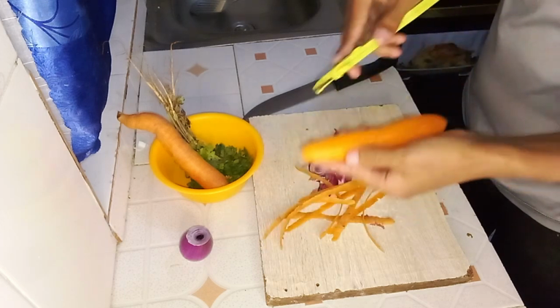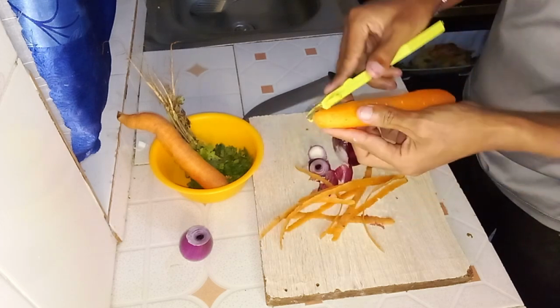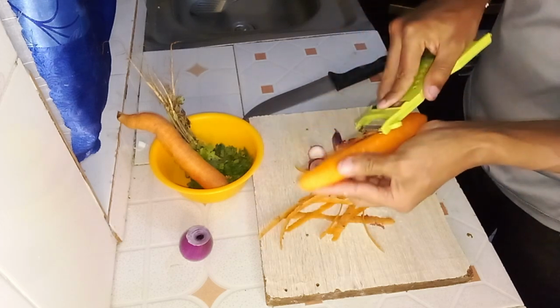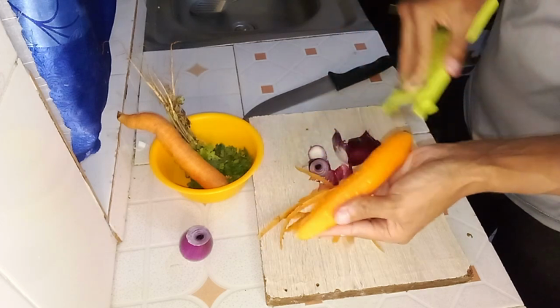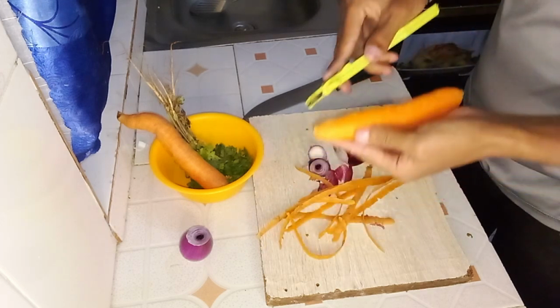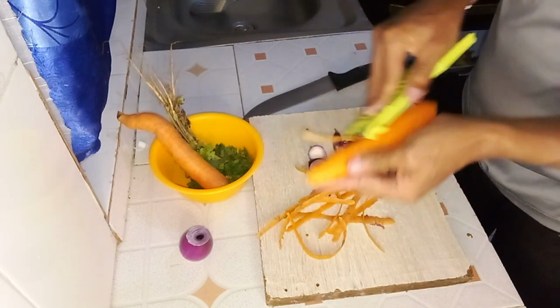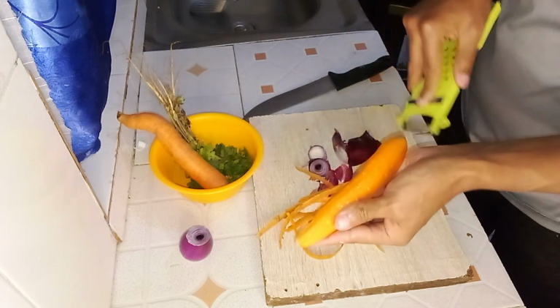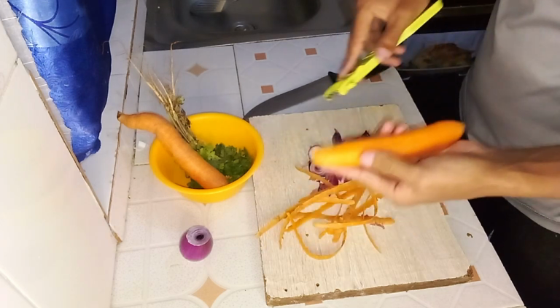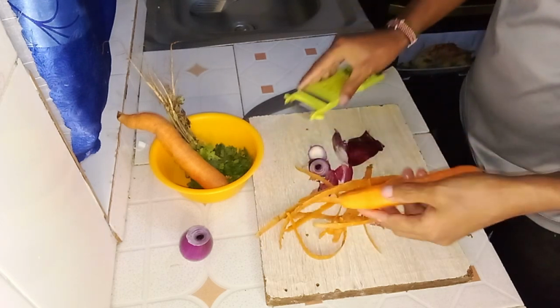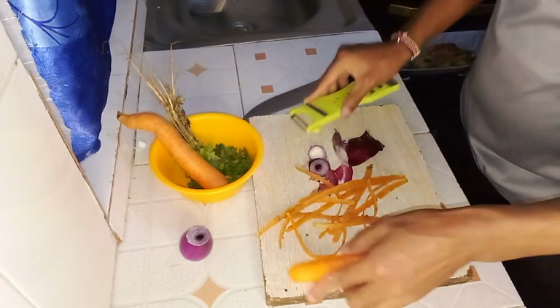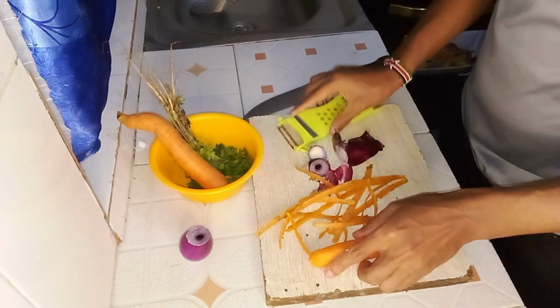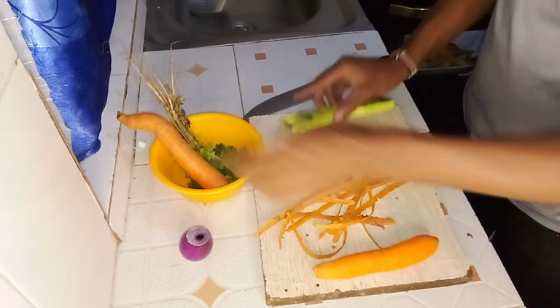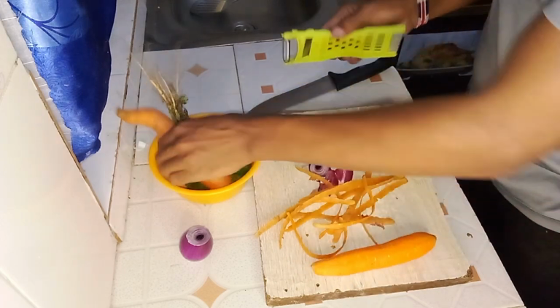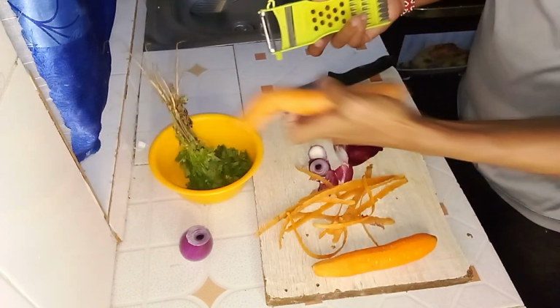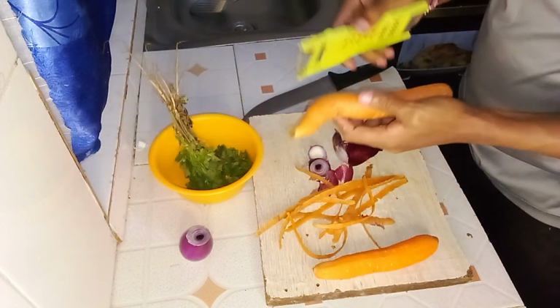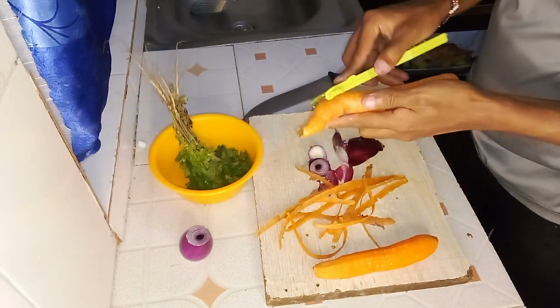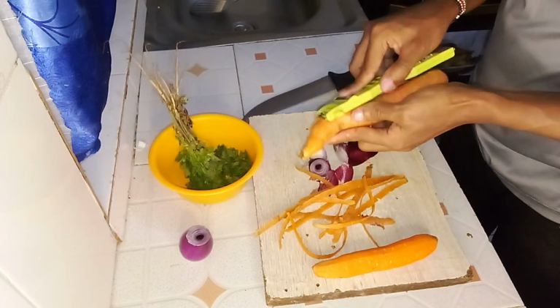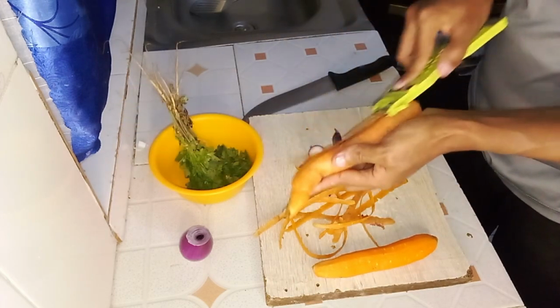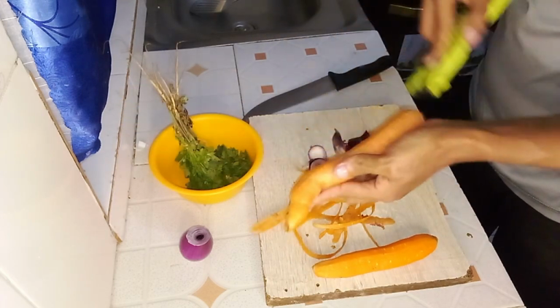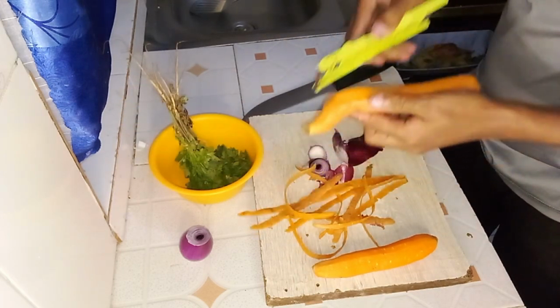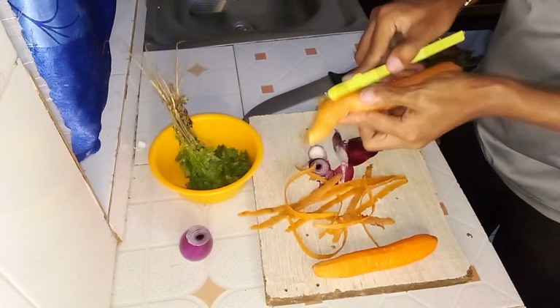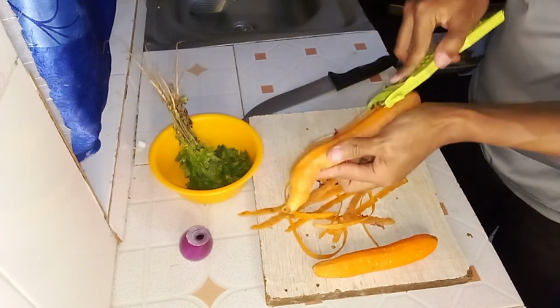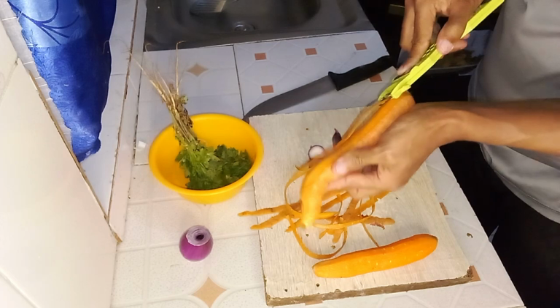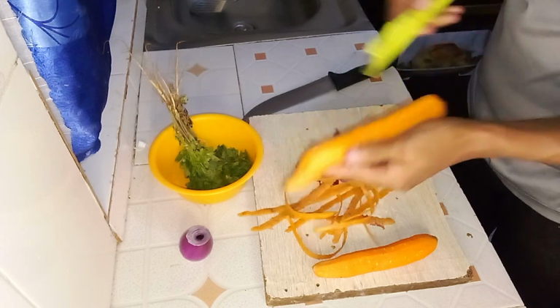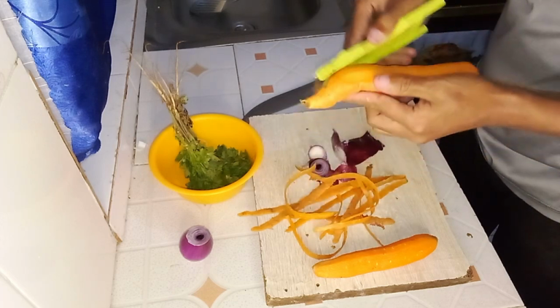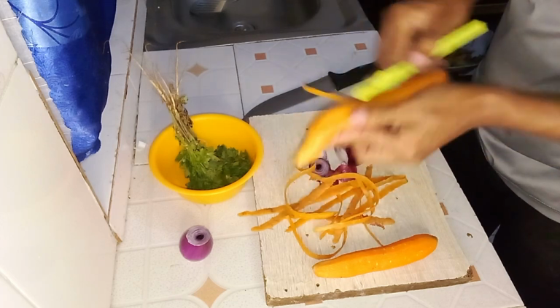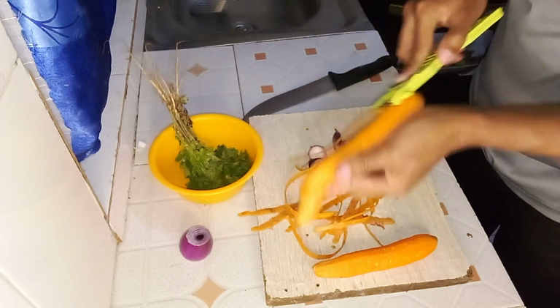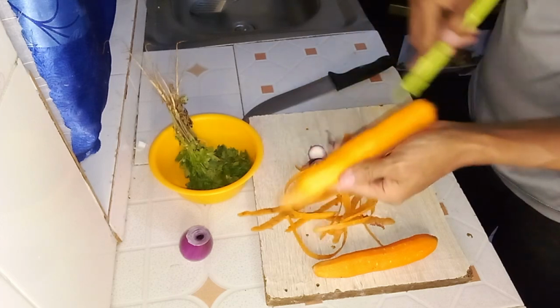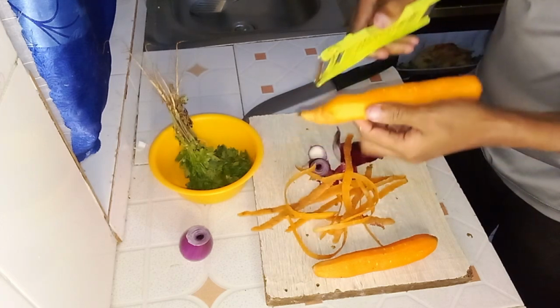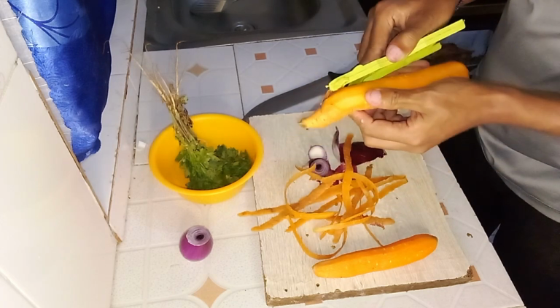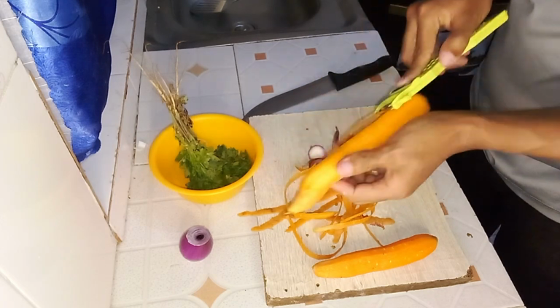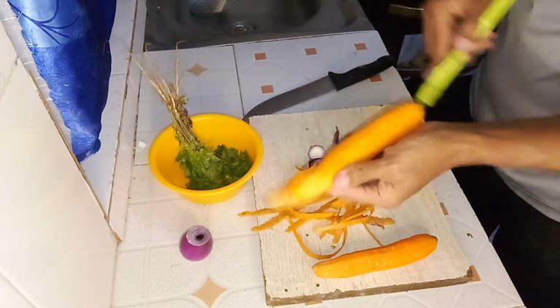With the onion peeled and chopped and the coriander cleaned and finely chopped, we are ready to move on to the next step in our recipe.